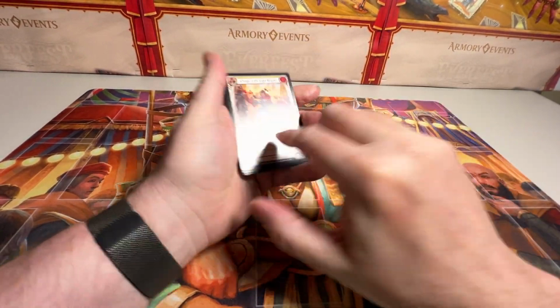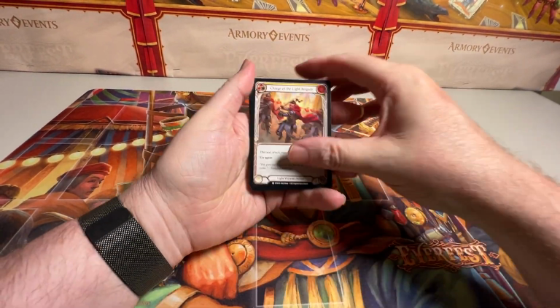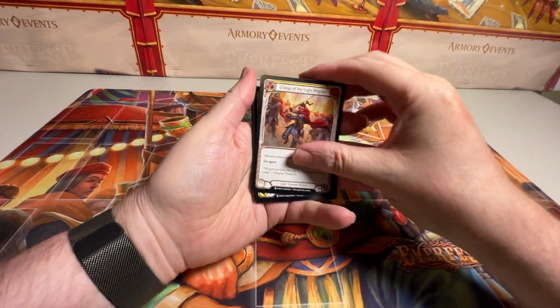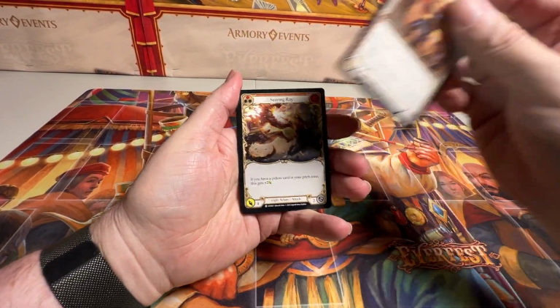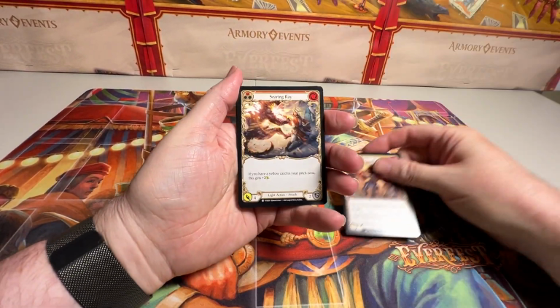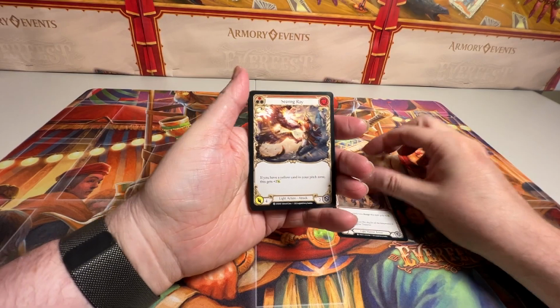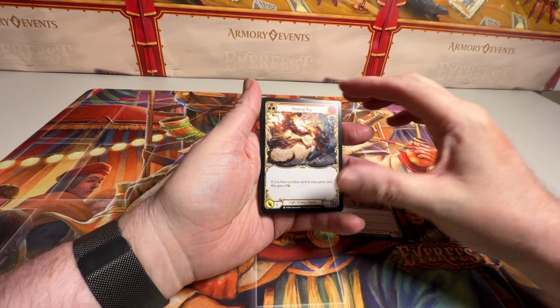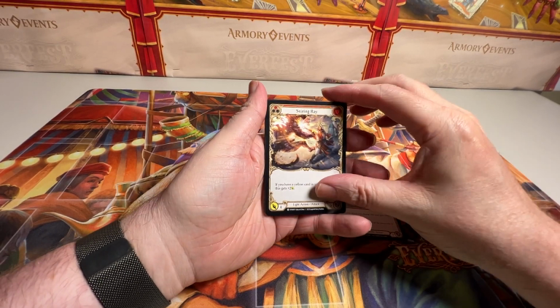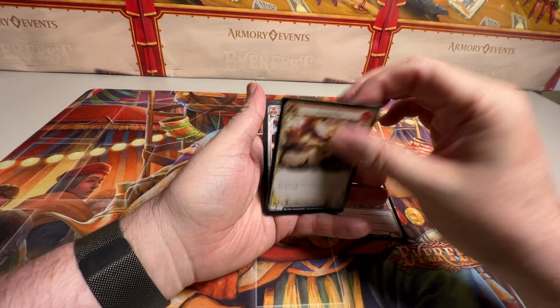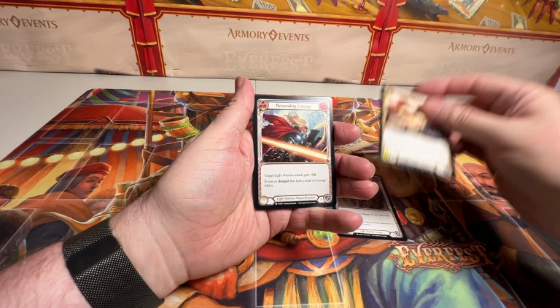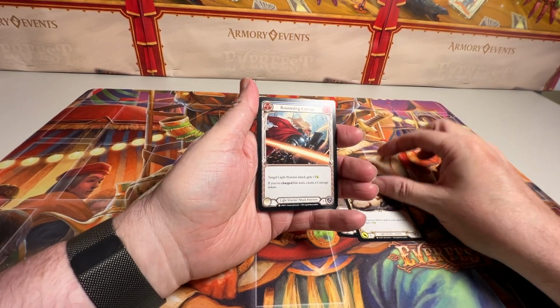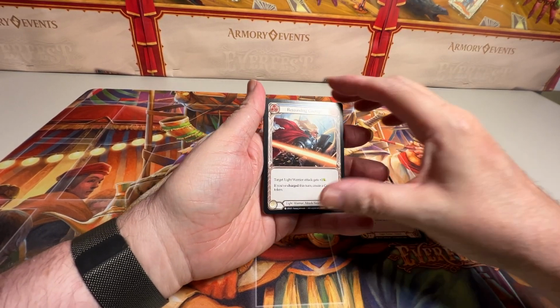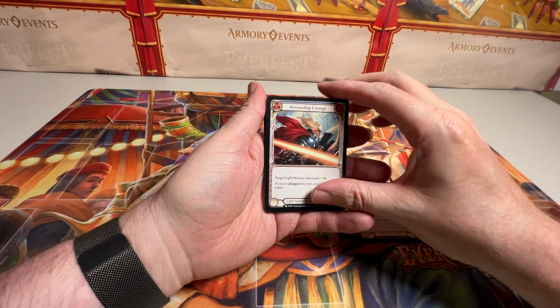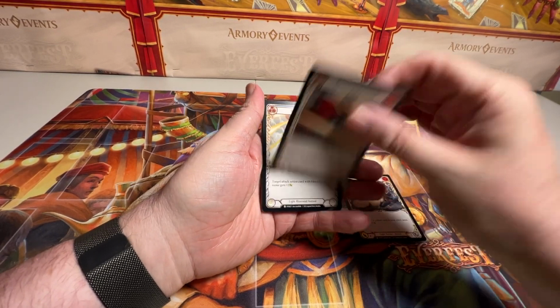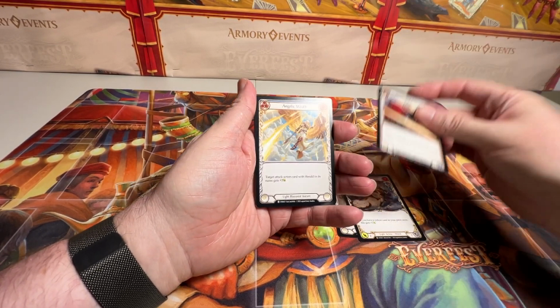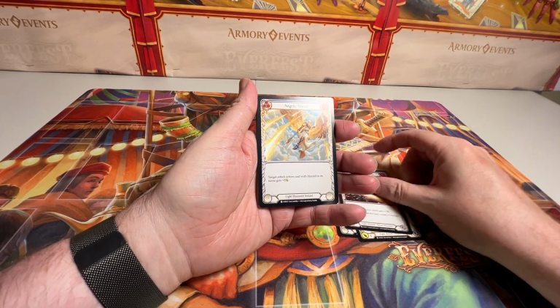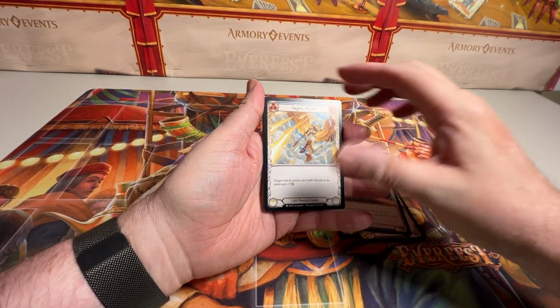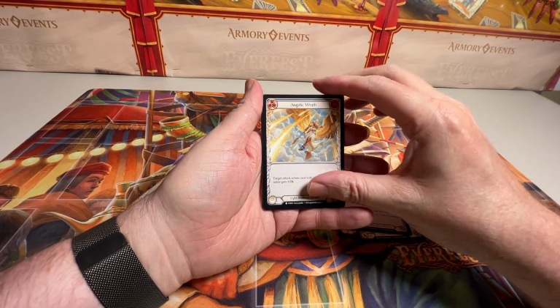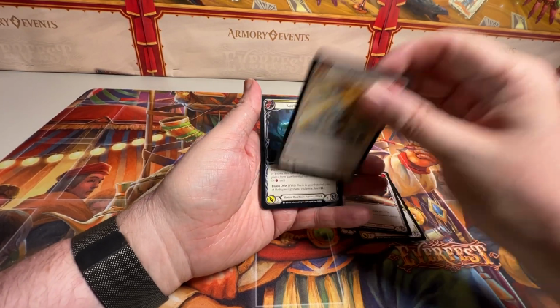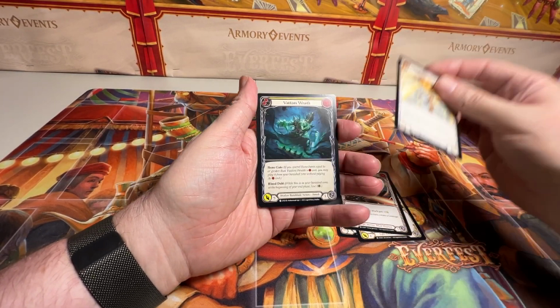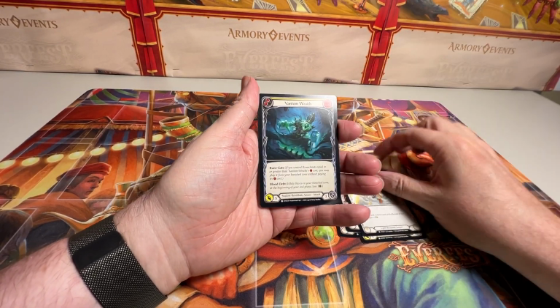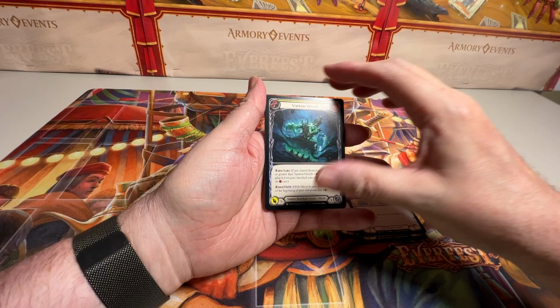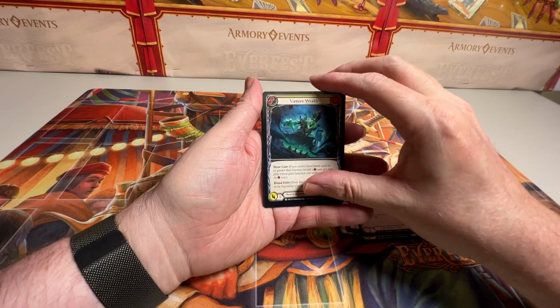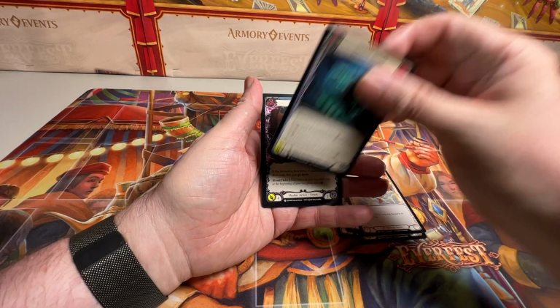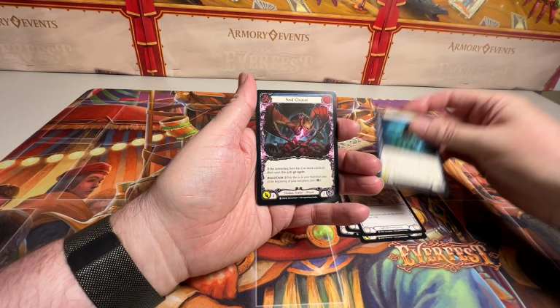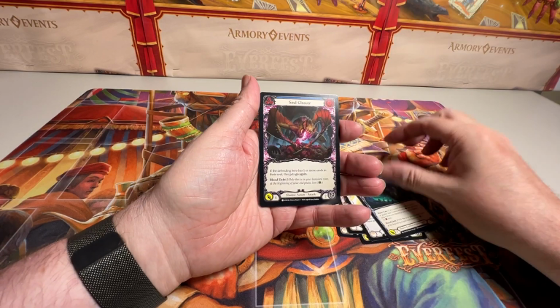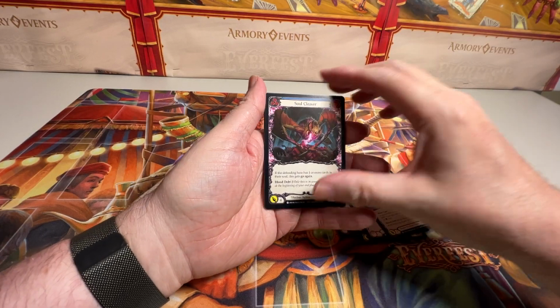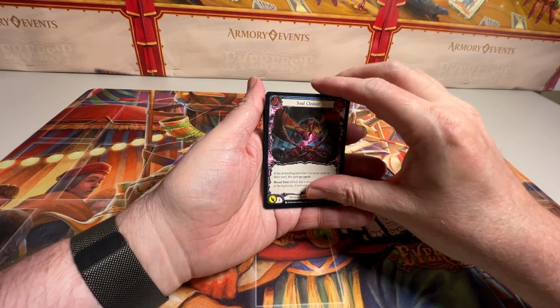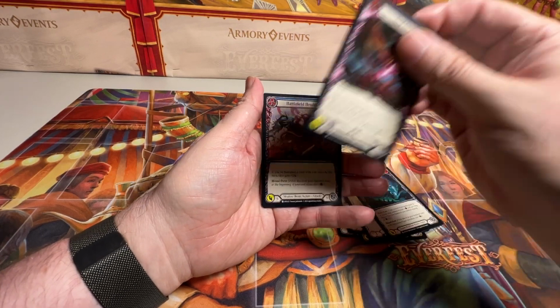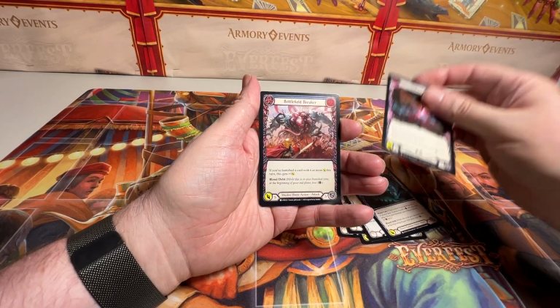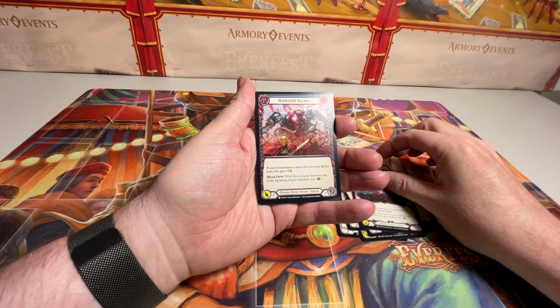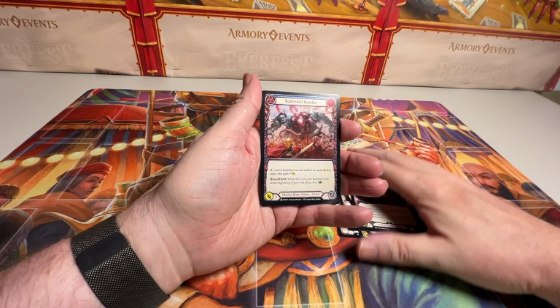Let's see what we got. We will slow roll through our commons here, looking for our foil, which is back here somewhere.